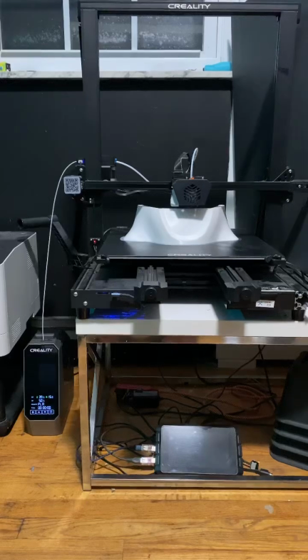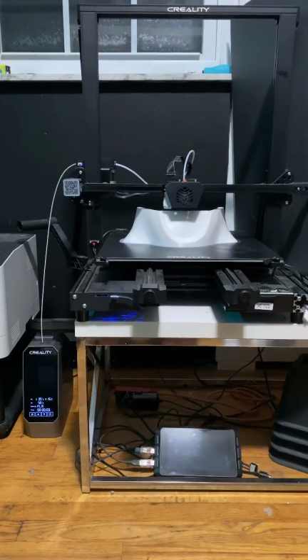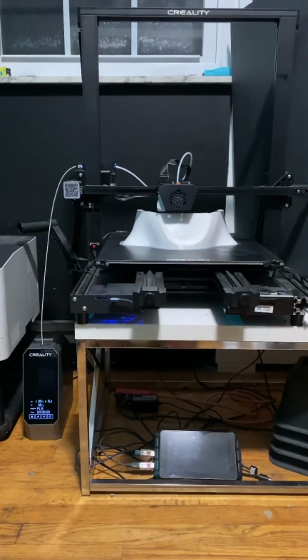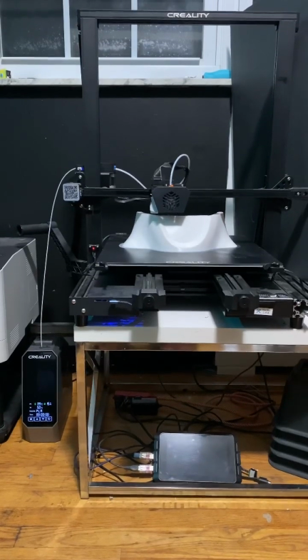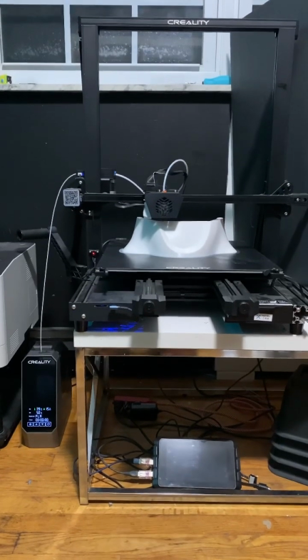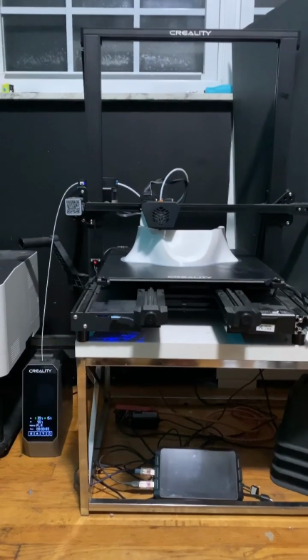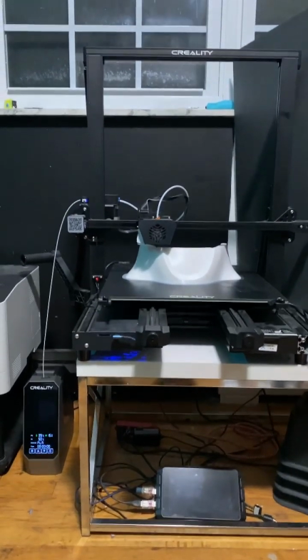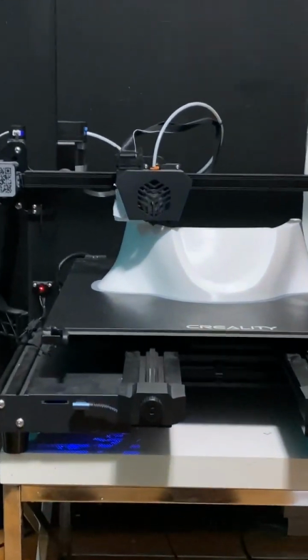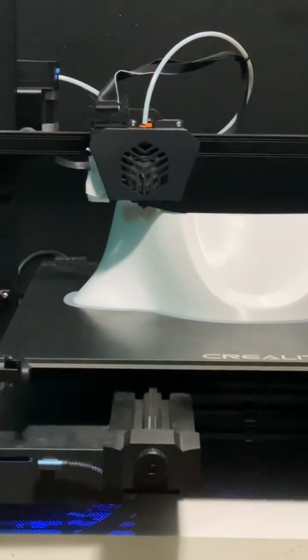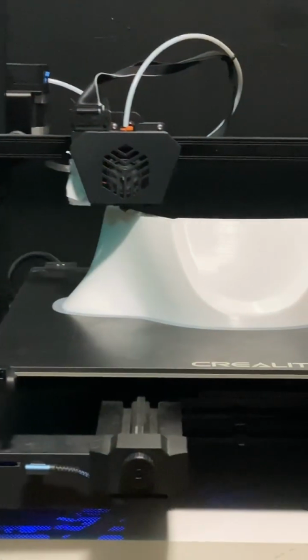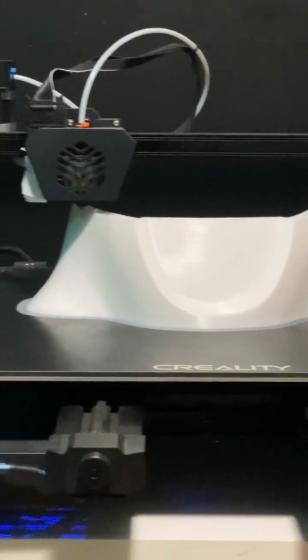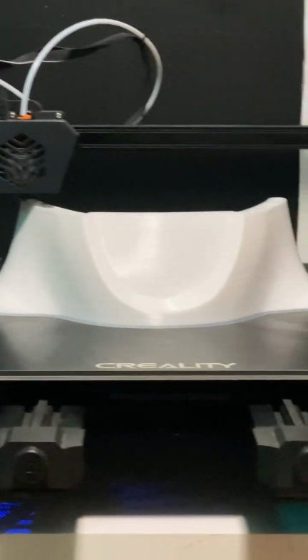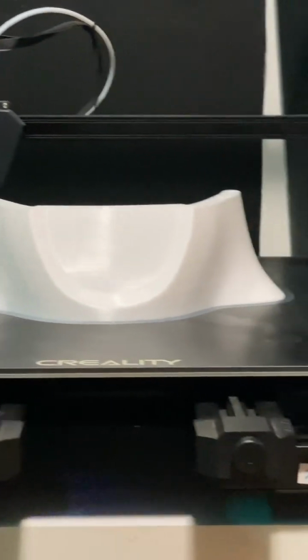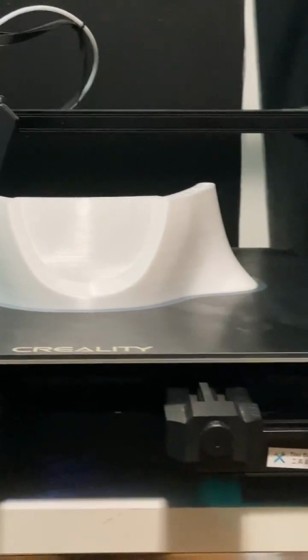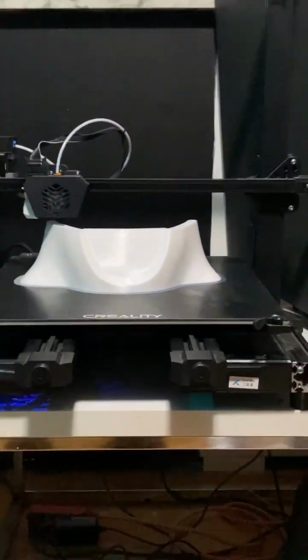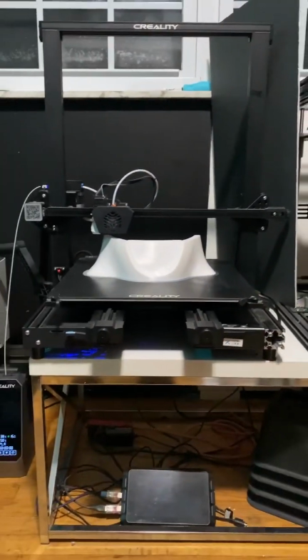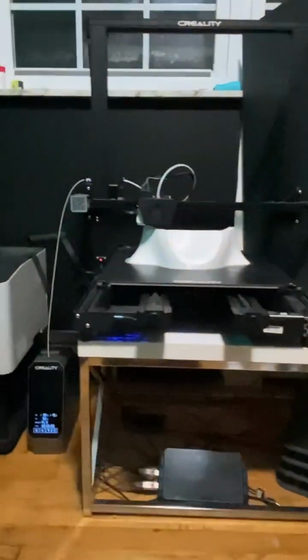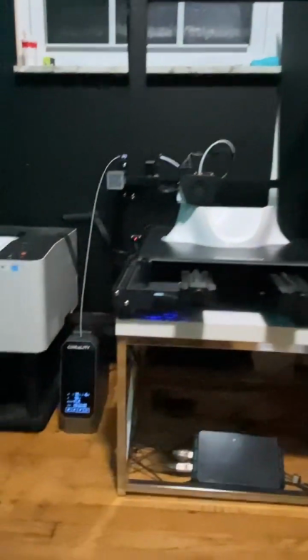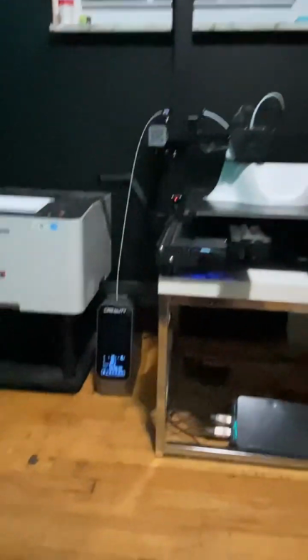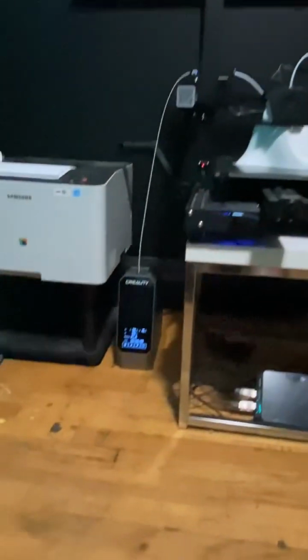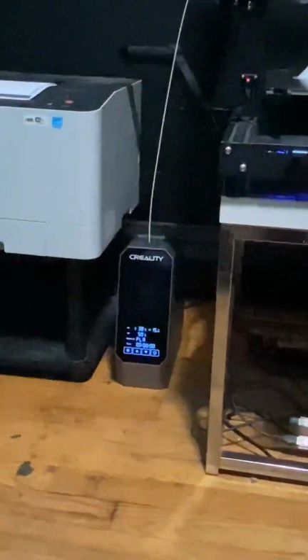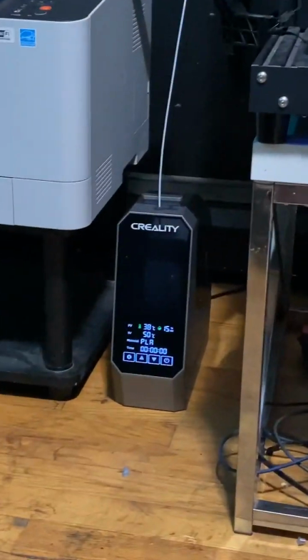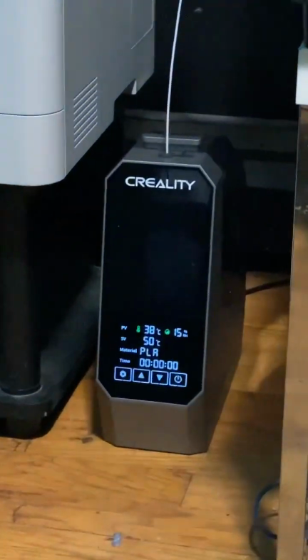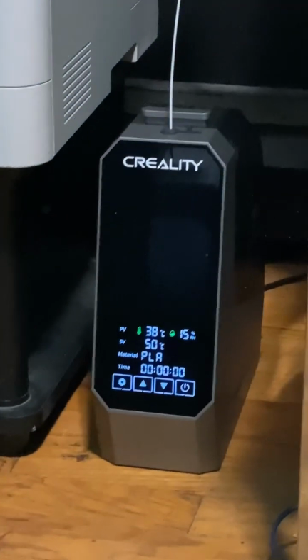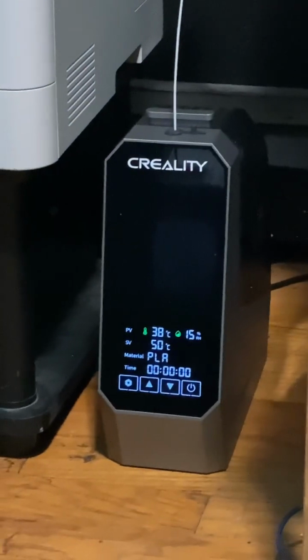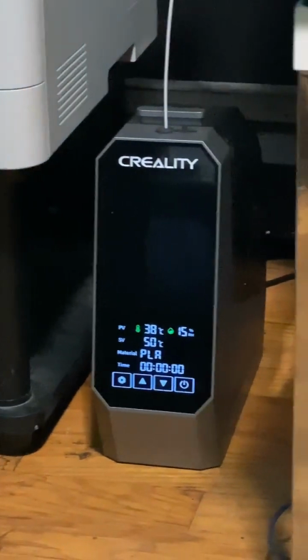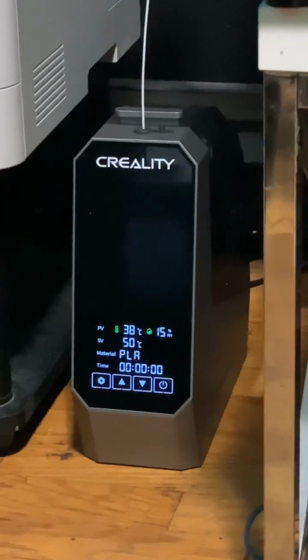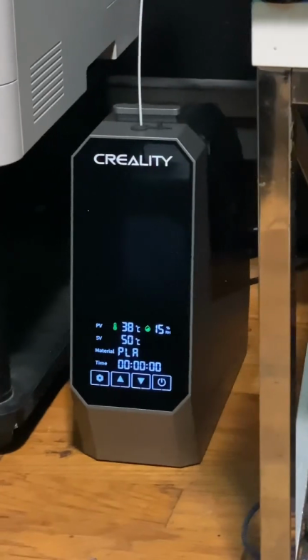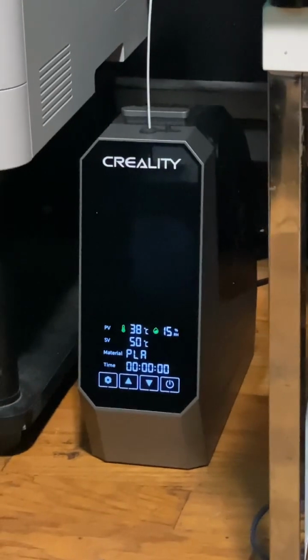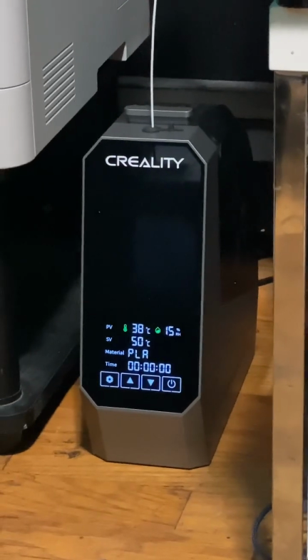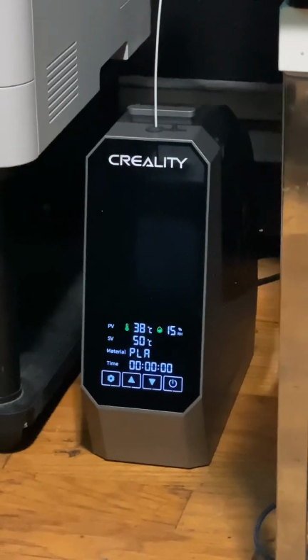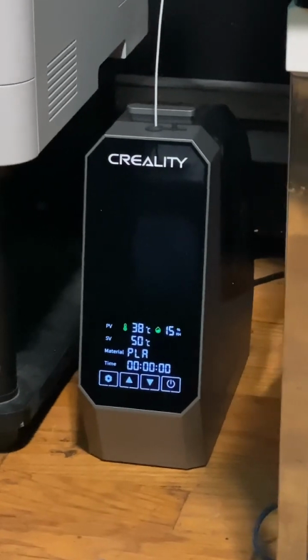Hello my 3D printer peeps. I just wanted to show you I'm here with the Creality CR6 Max, and I'm printing directly from the all new Creality SpacePi filament dehydrator.